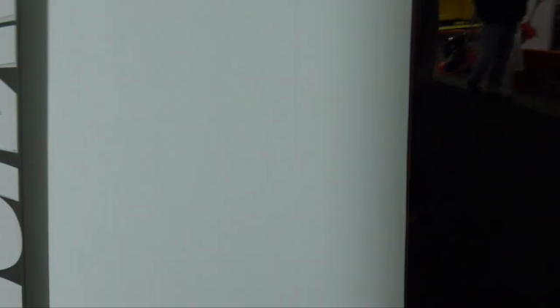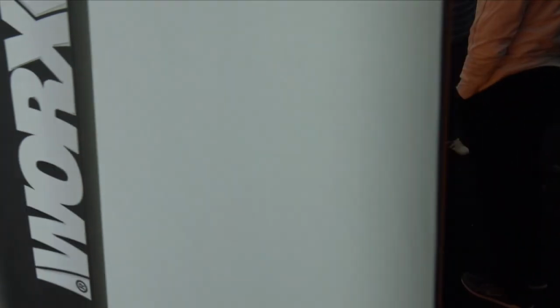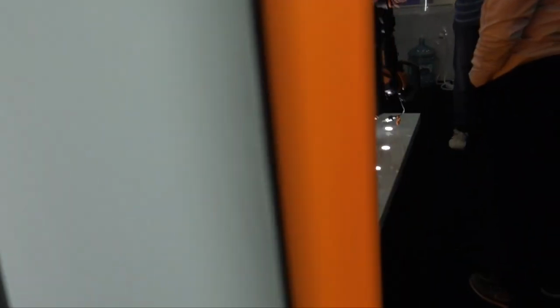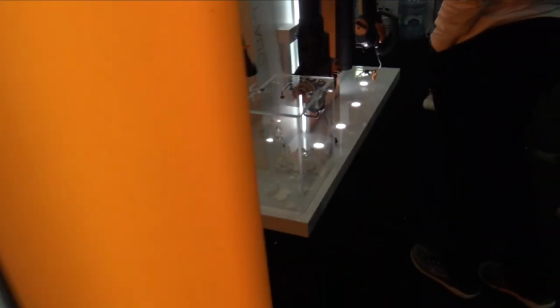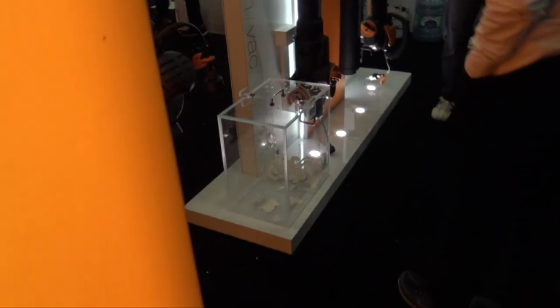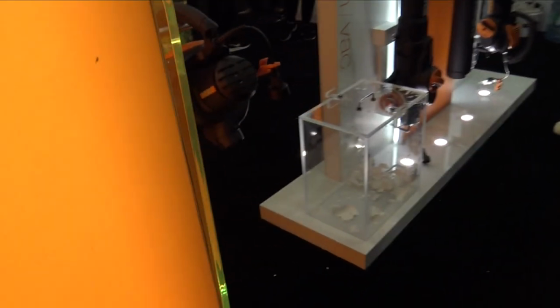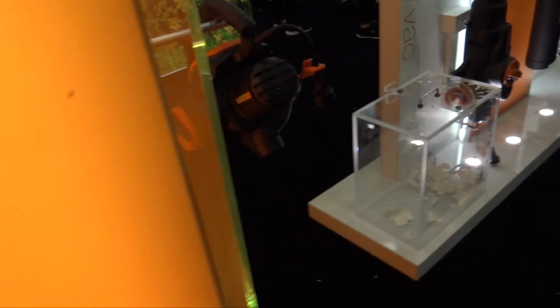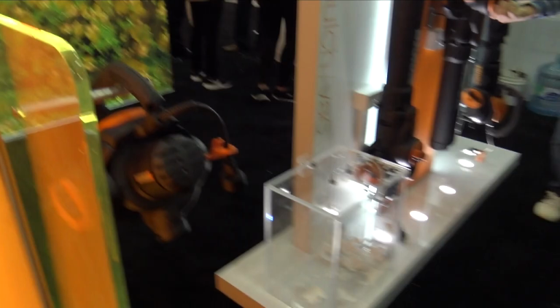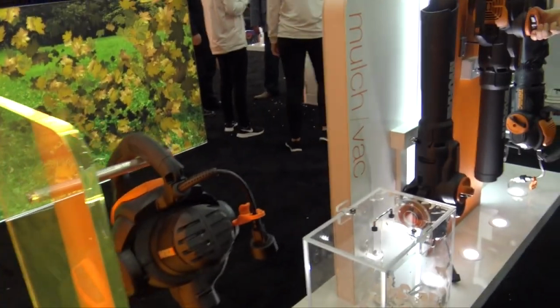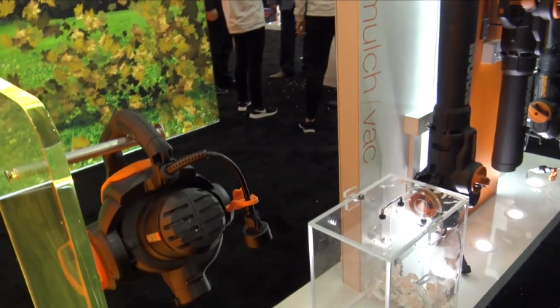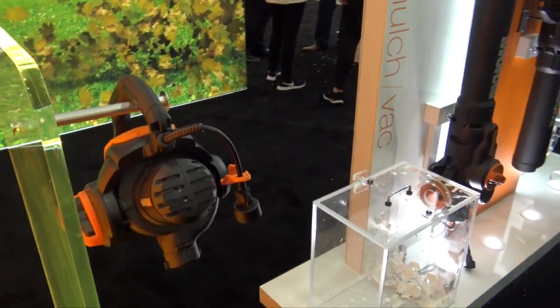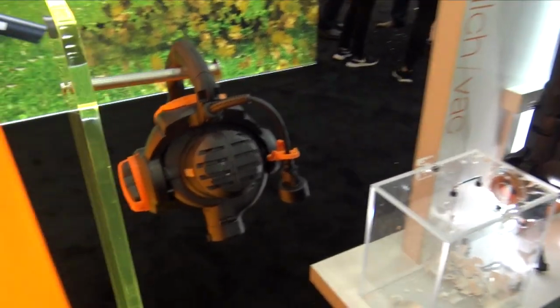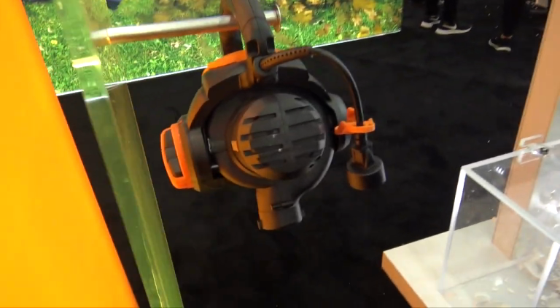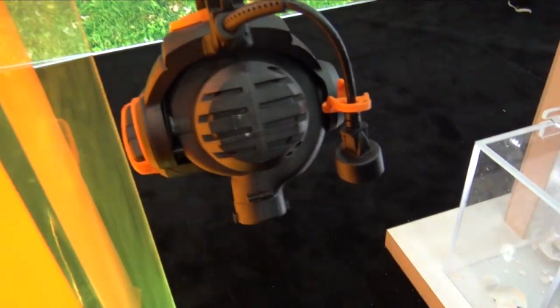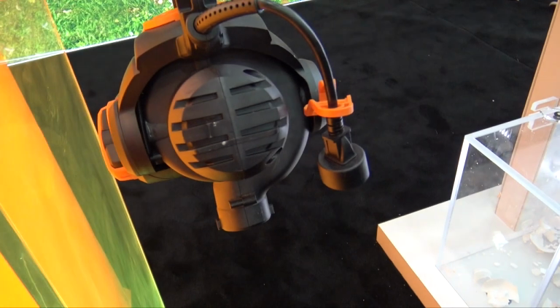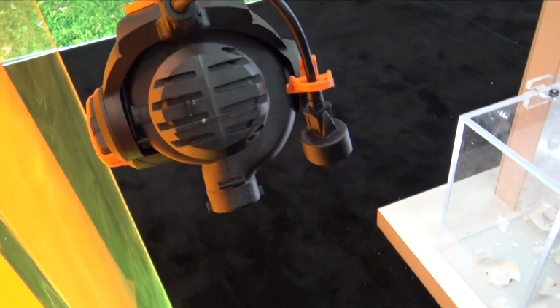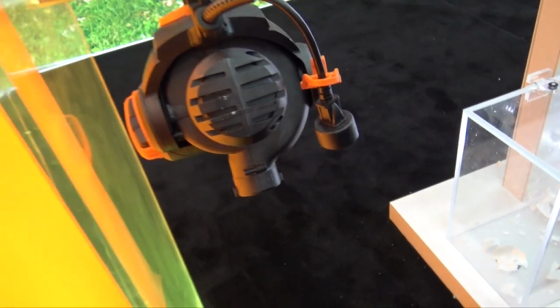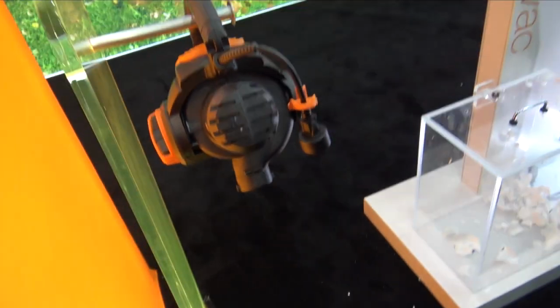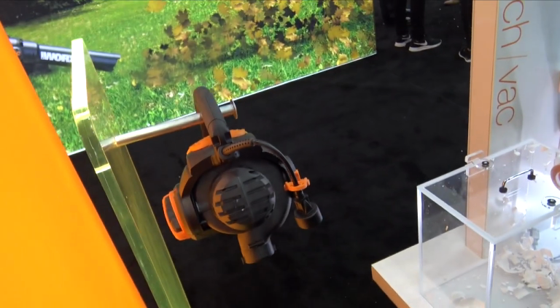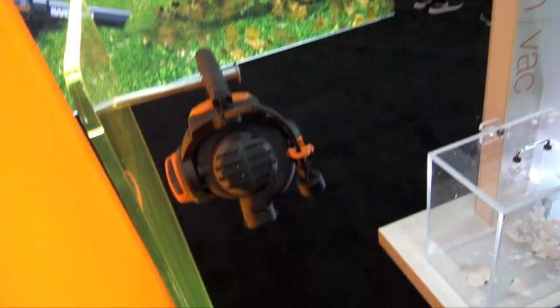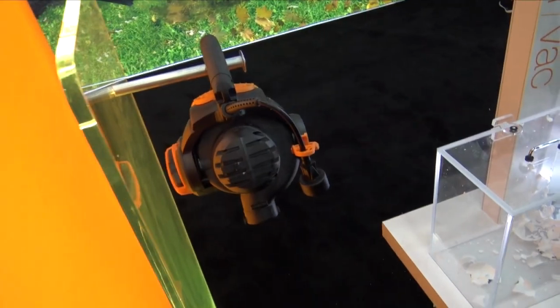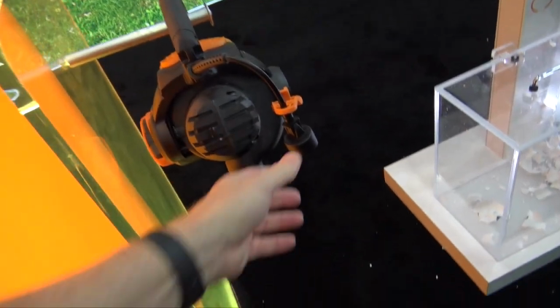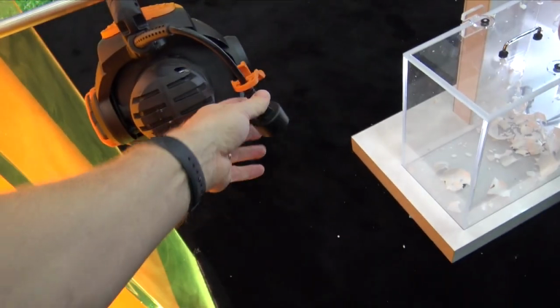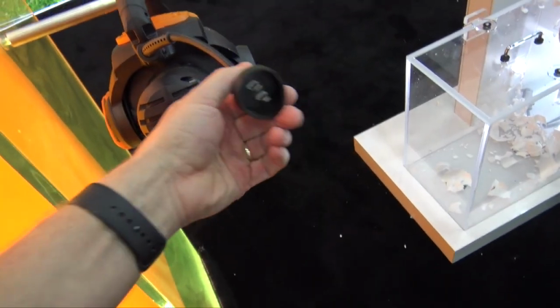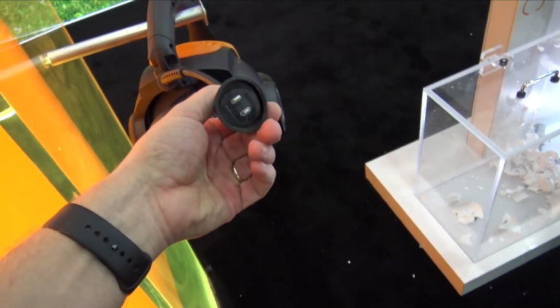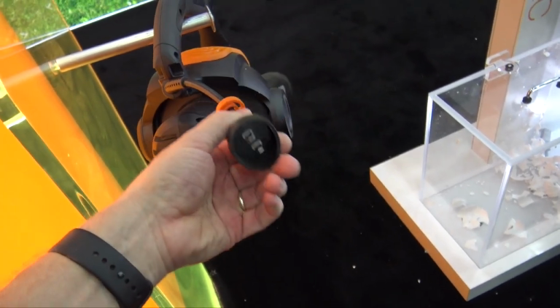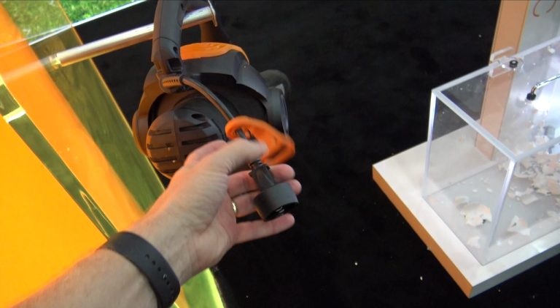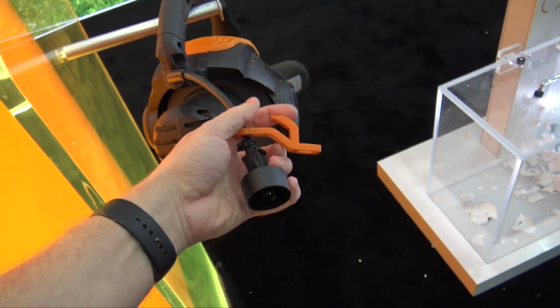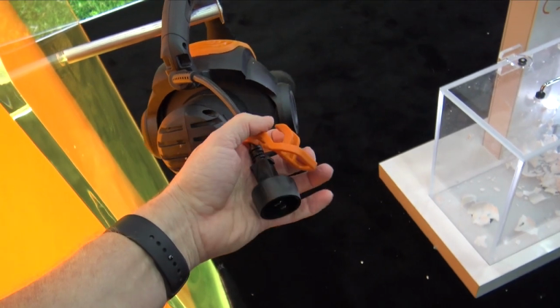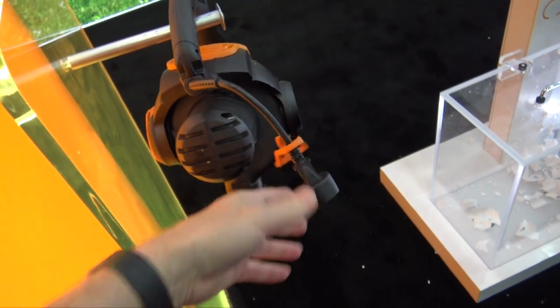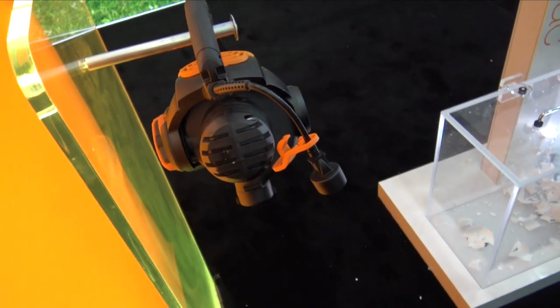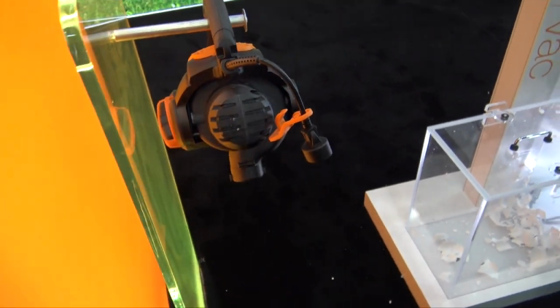The TriVac is a three-in-one device. It is powered by a 110-volt connection right here. You can plug that right into the cord, and it's got a nice little cord saver there.